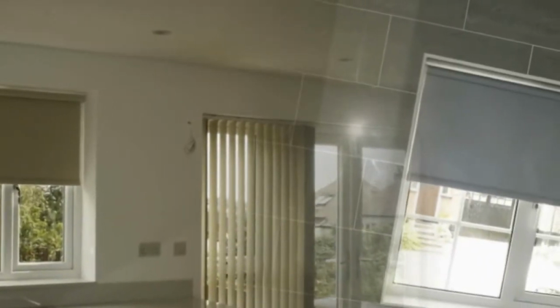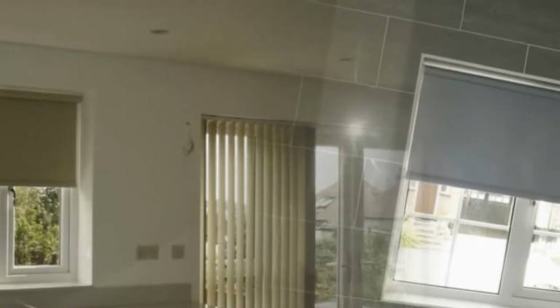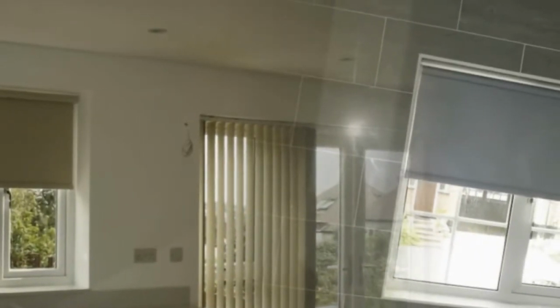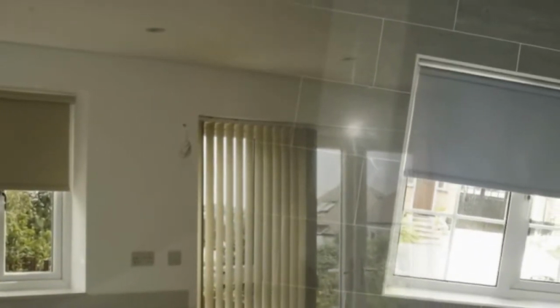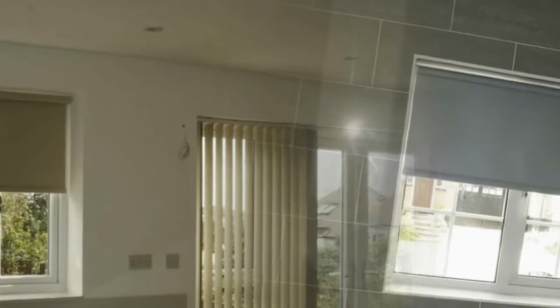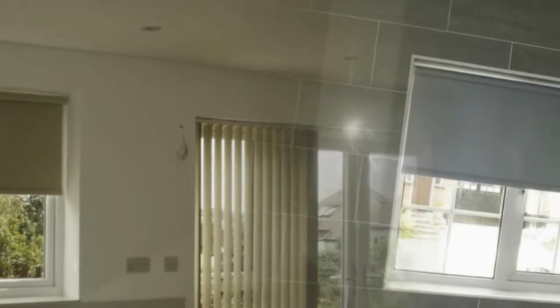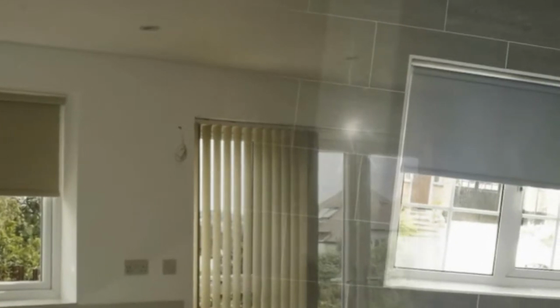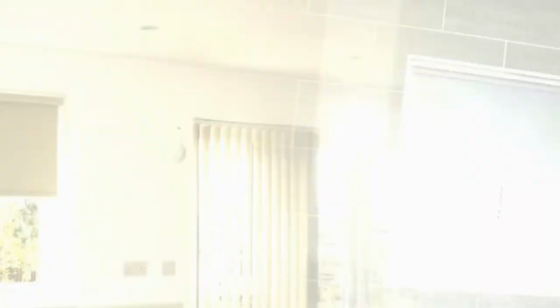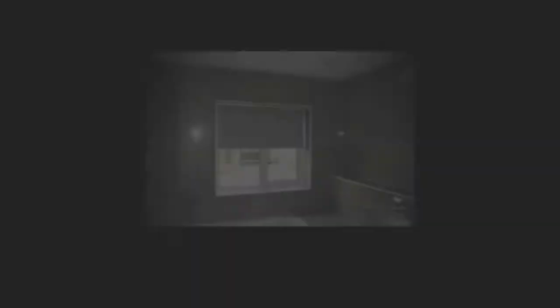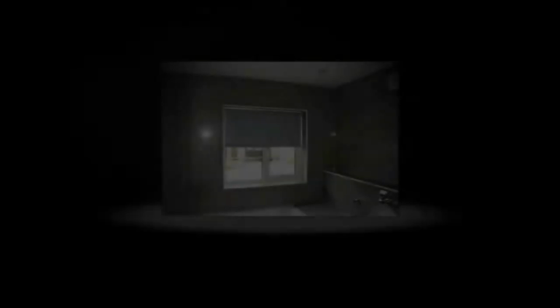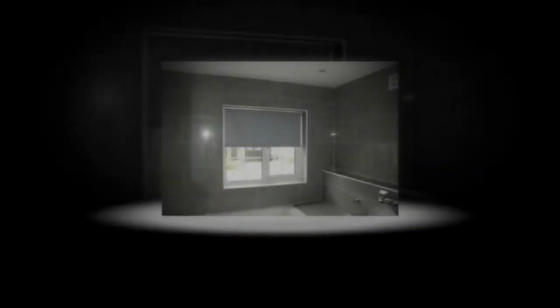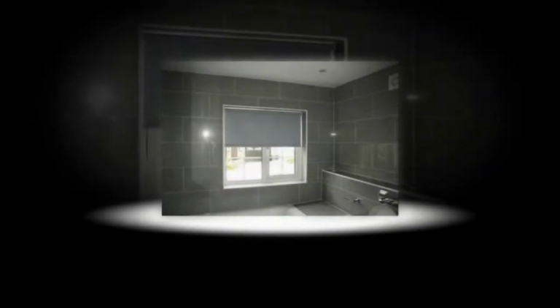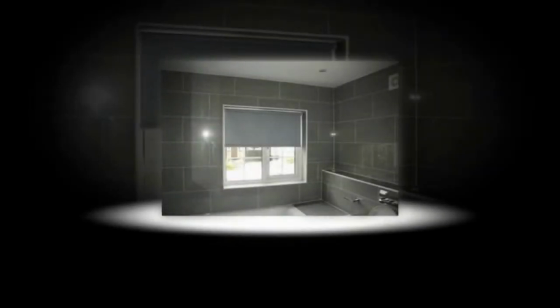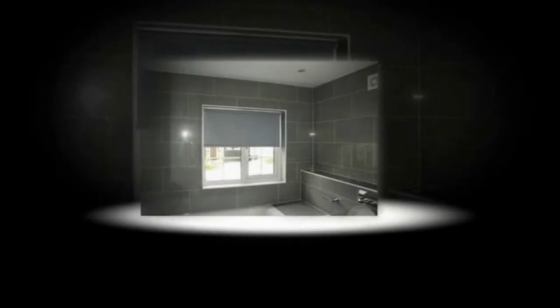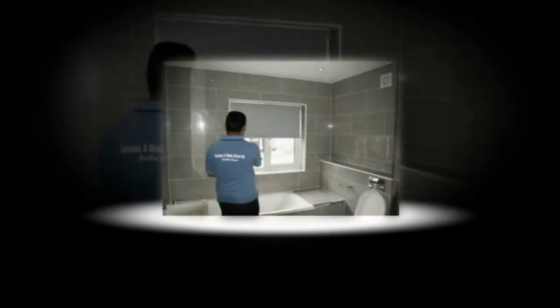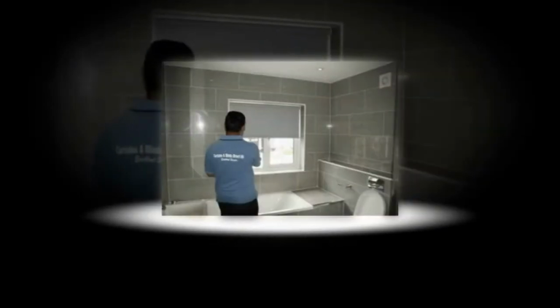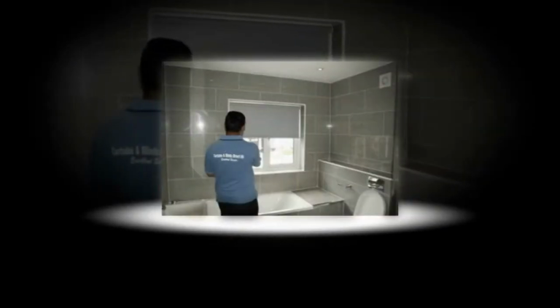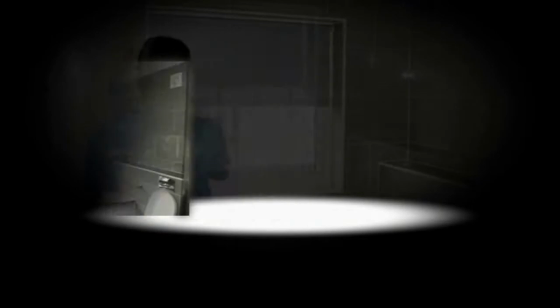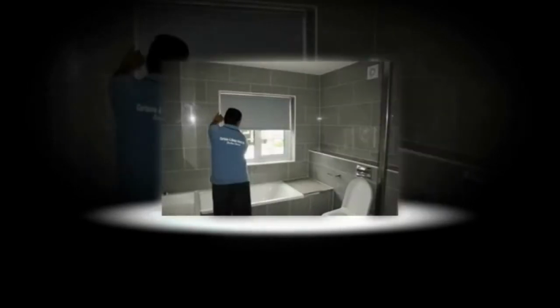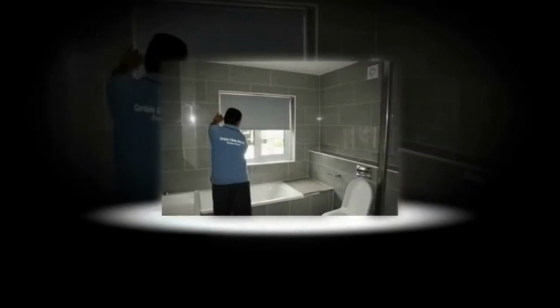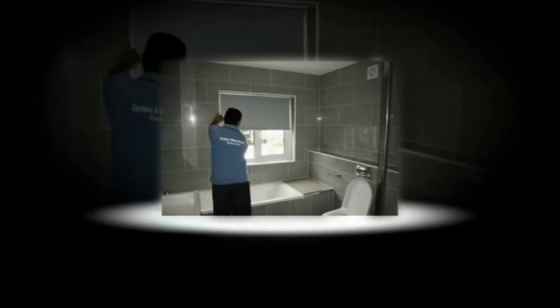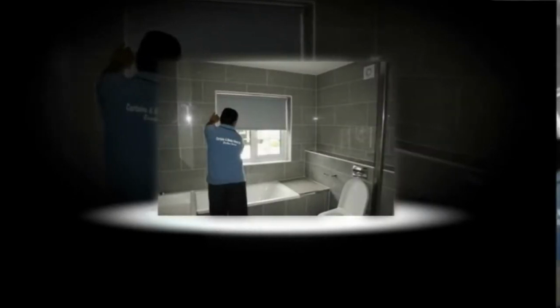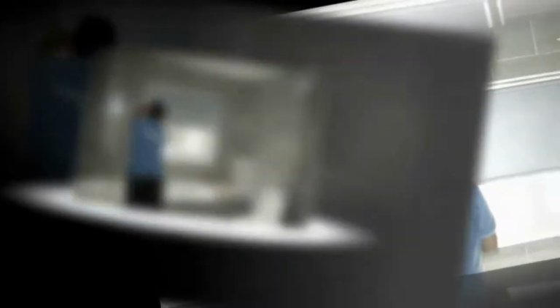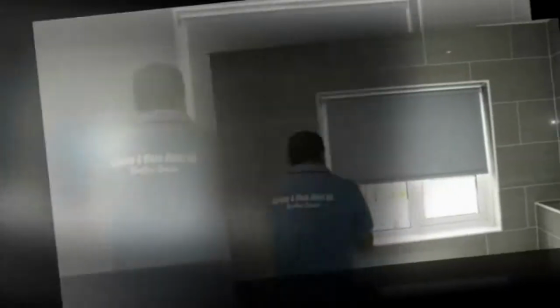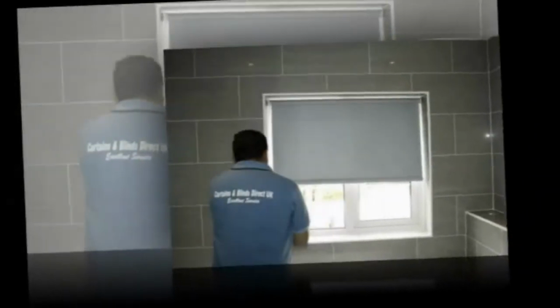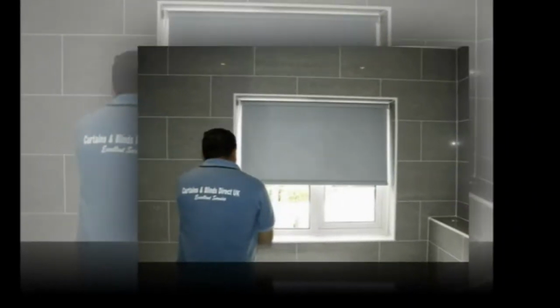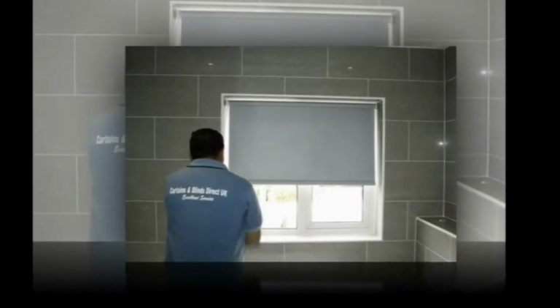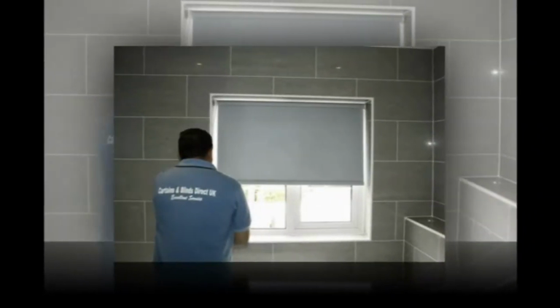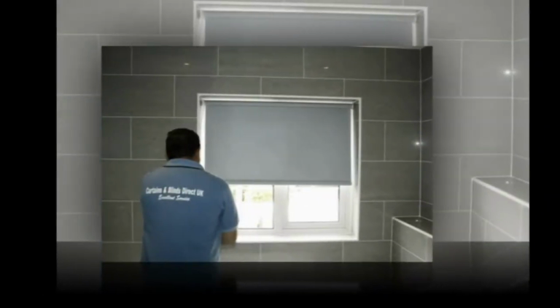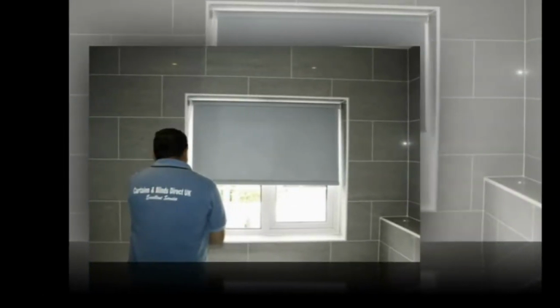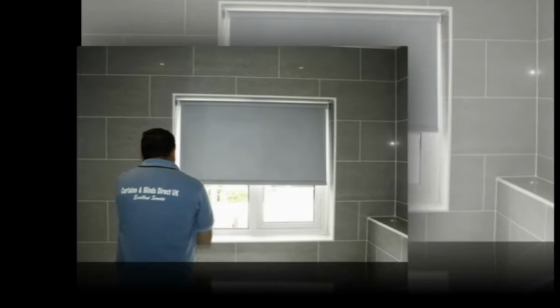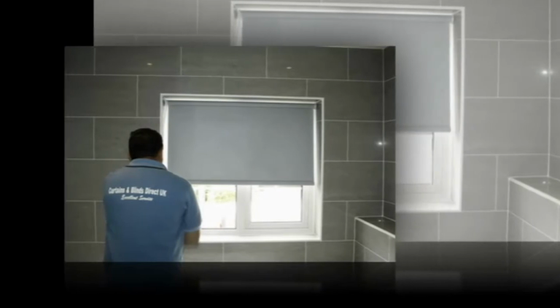With over a million combinations of fabrics, colors, braids, scallops, pulls, poles, eyelets, trims and handles, with our range of made-to-measure Roman blinds.